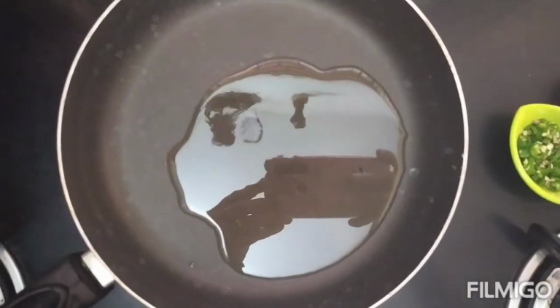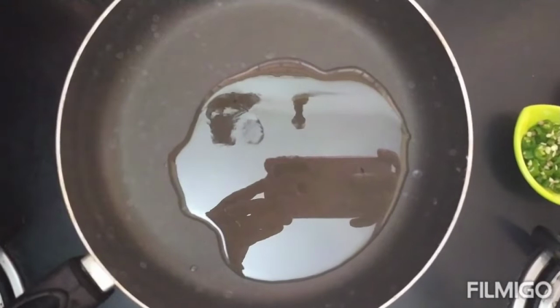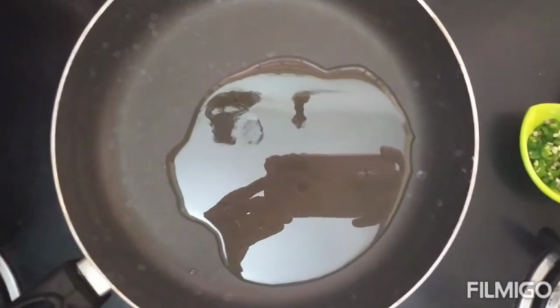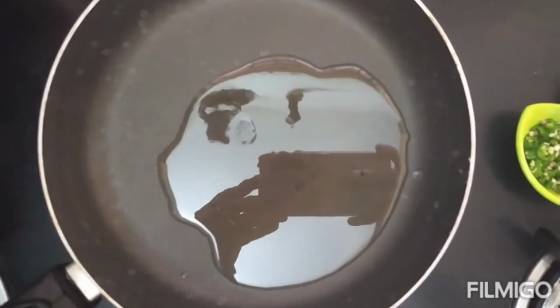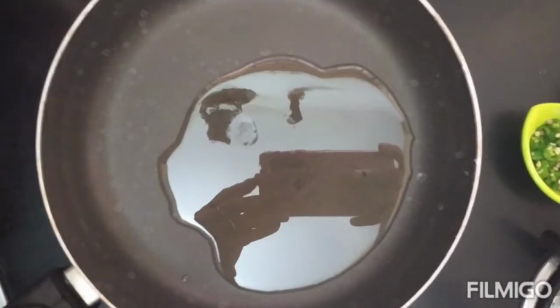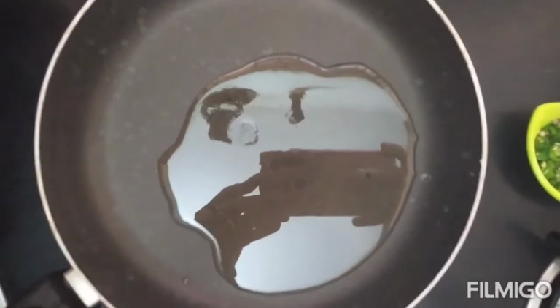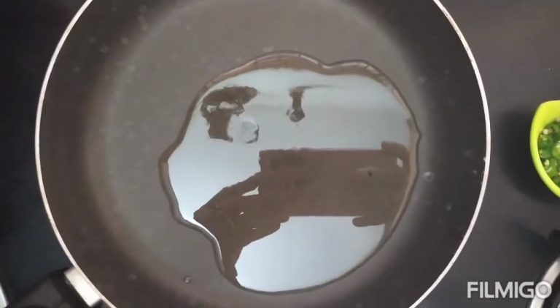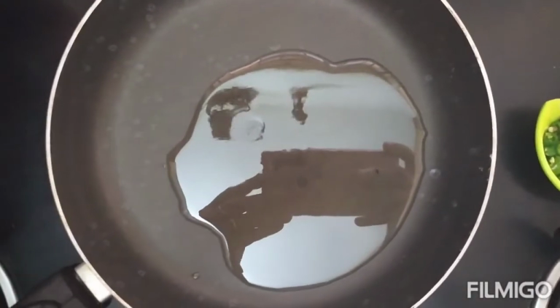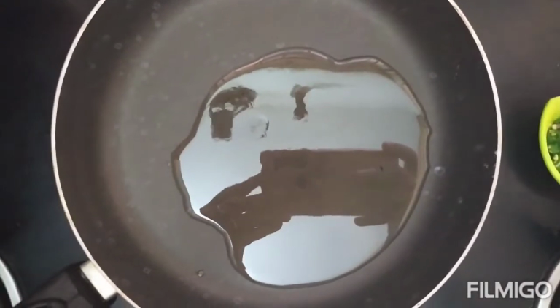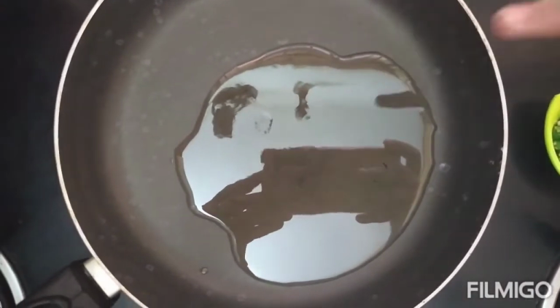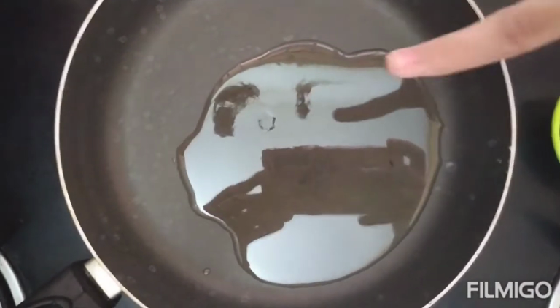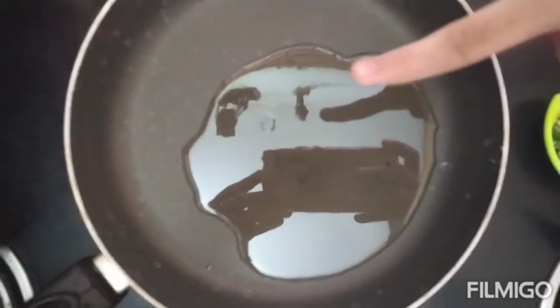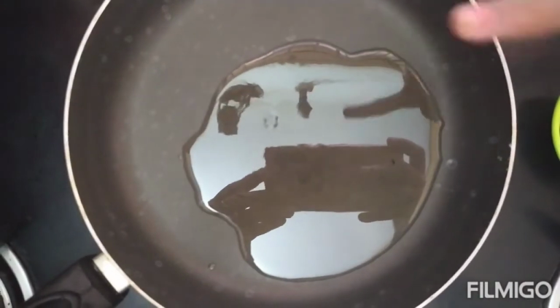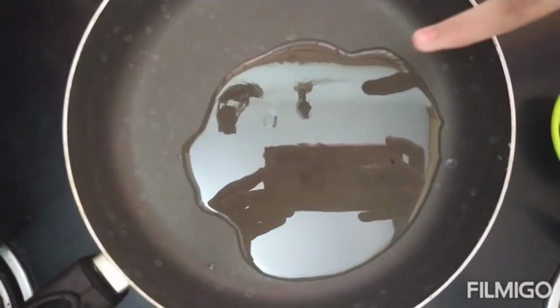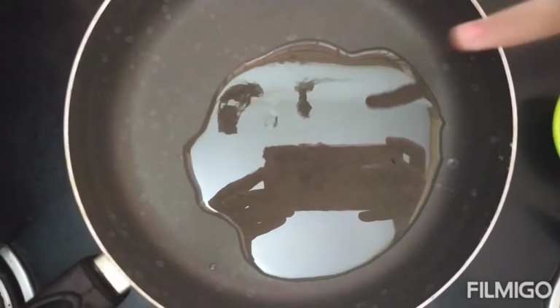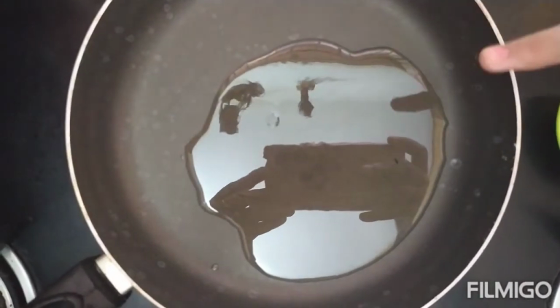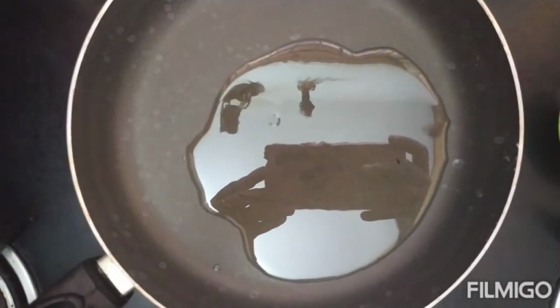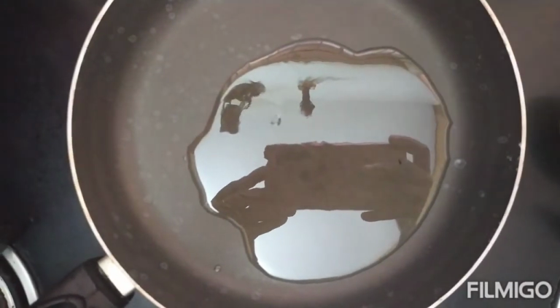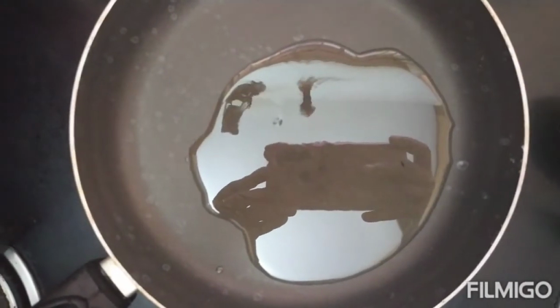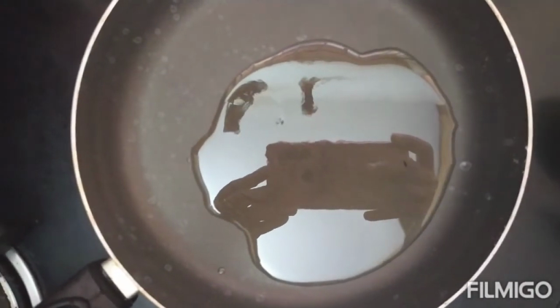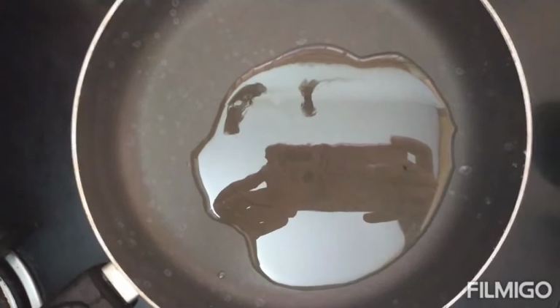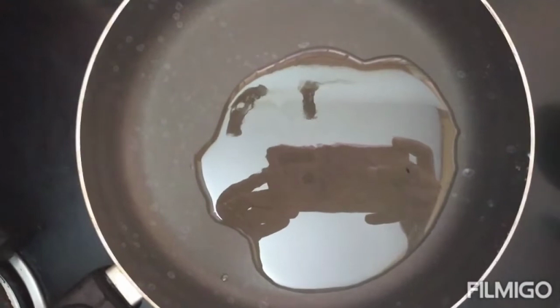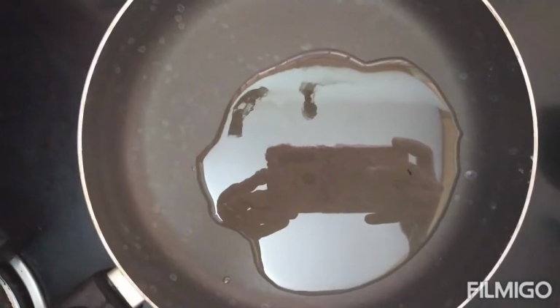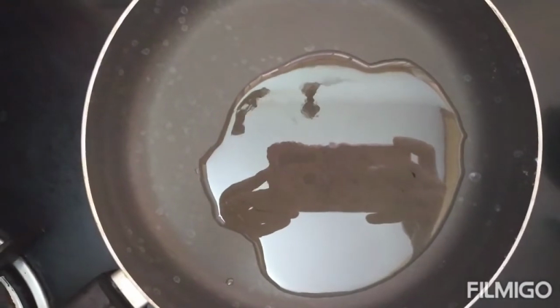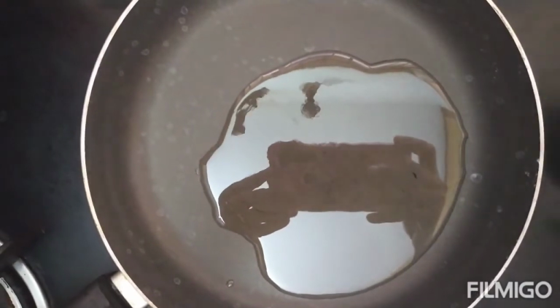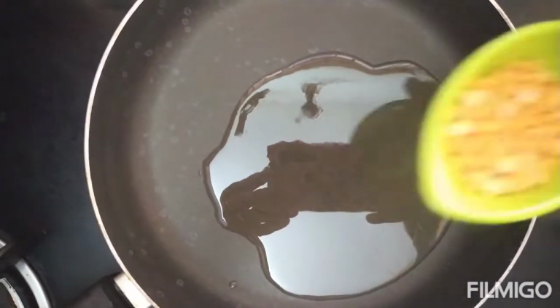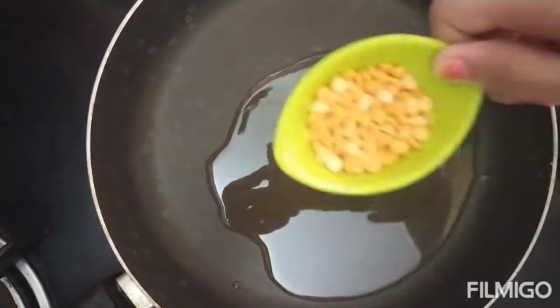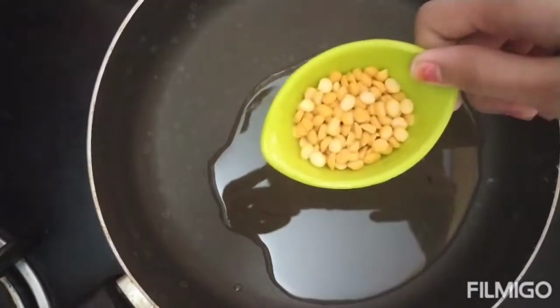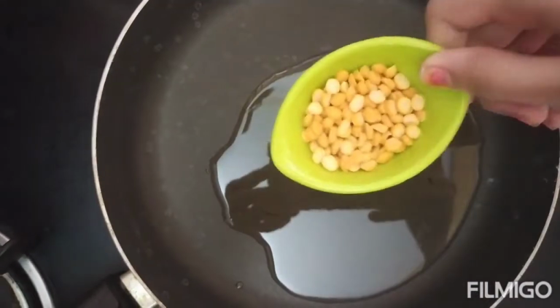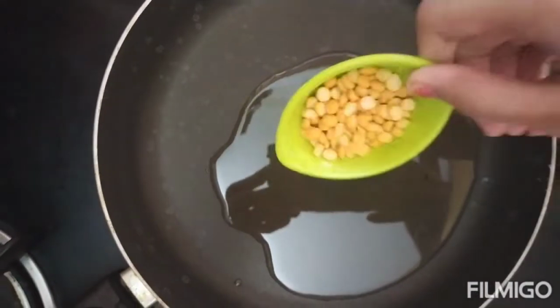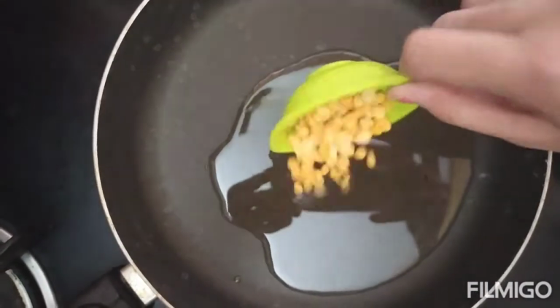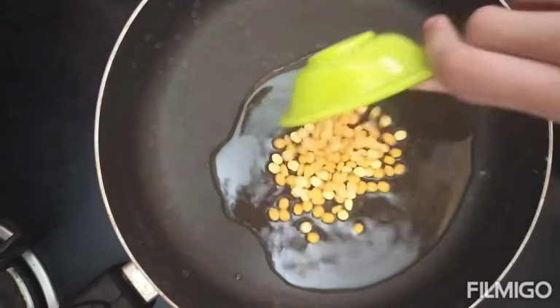For the Bottle Gourd Utapam, heat a pan and add 1 tablespoon of oil. Now we are going to add bengal gram.